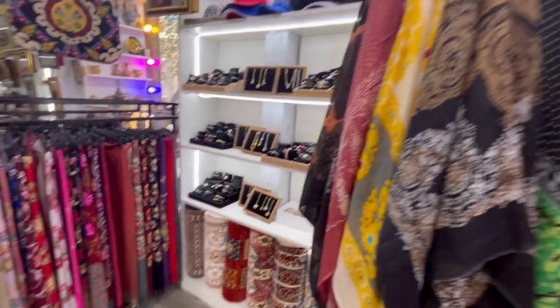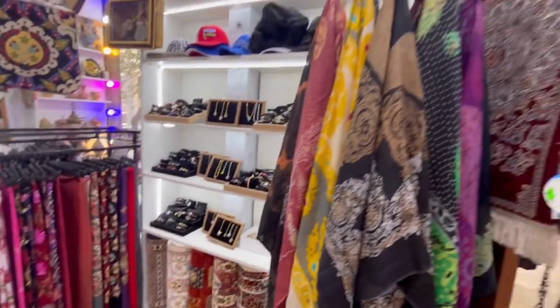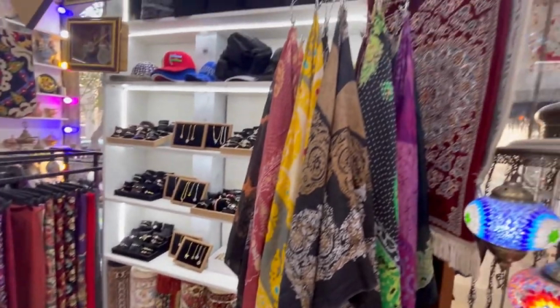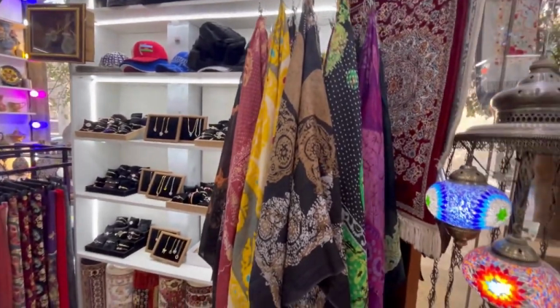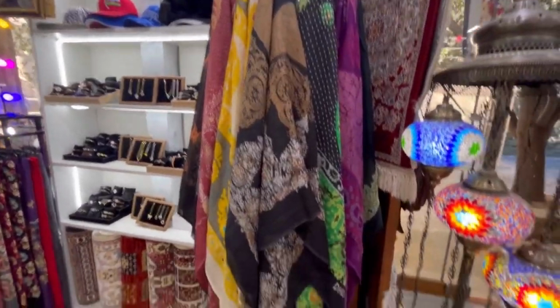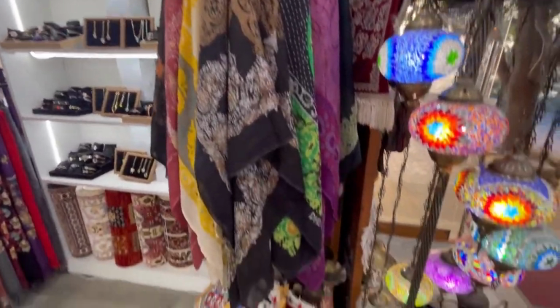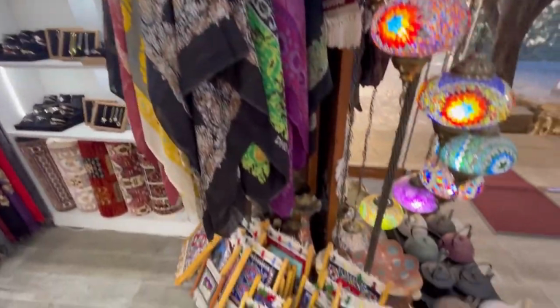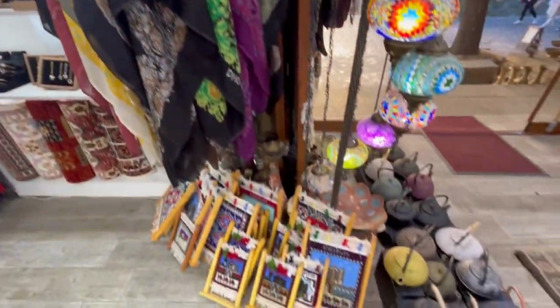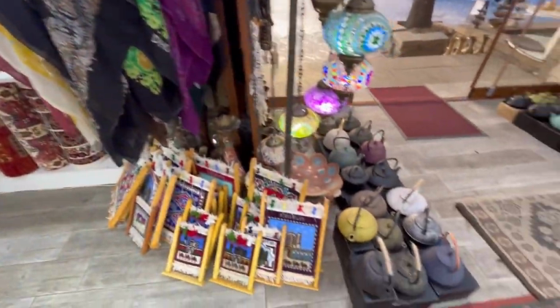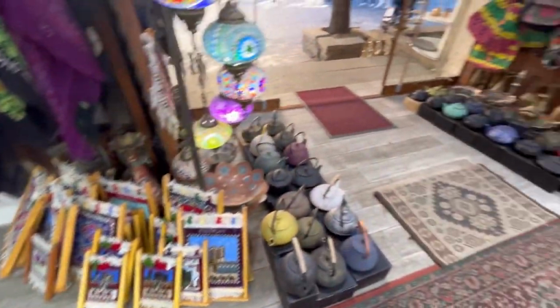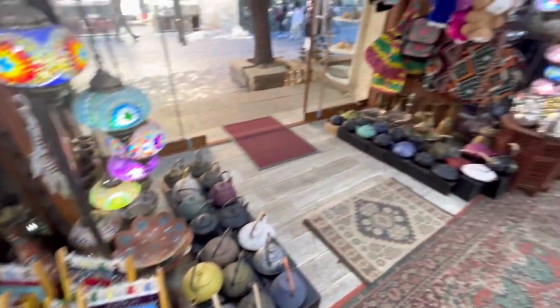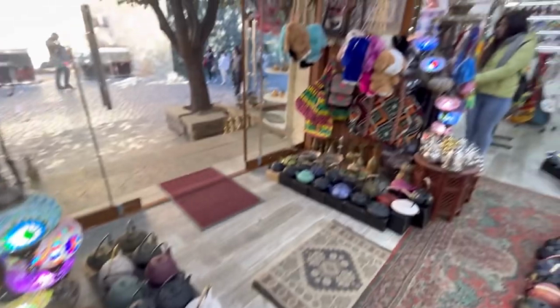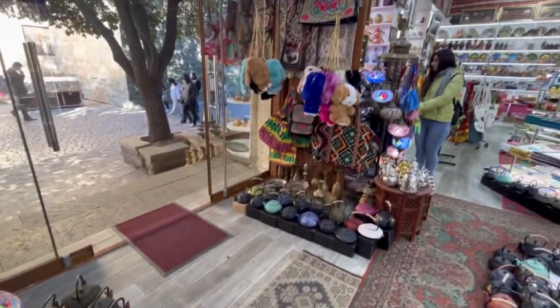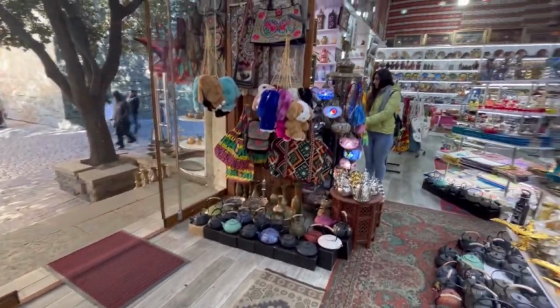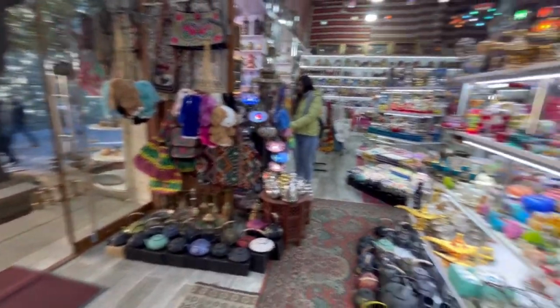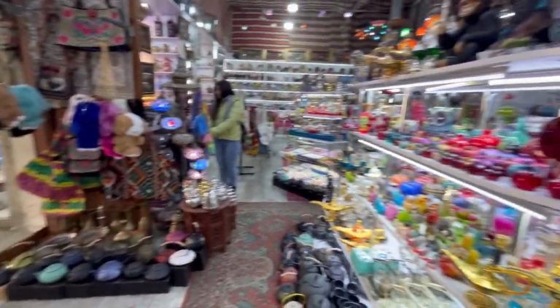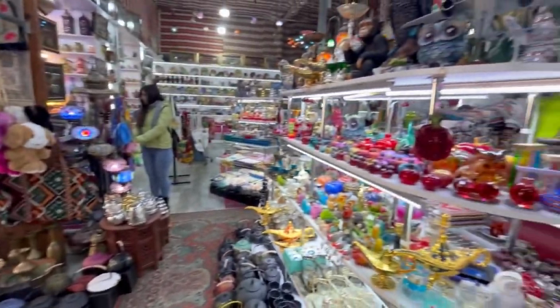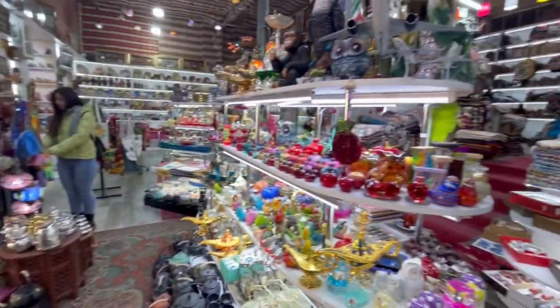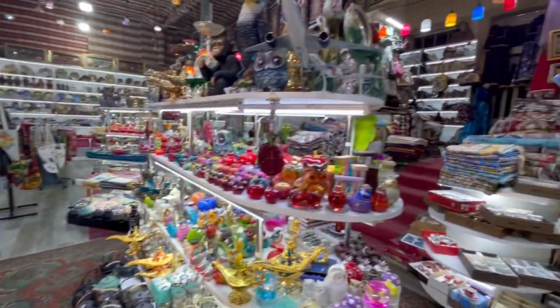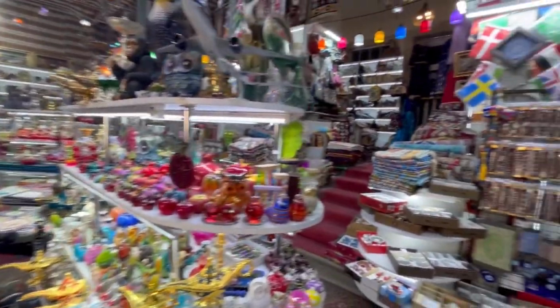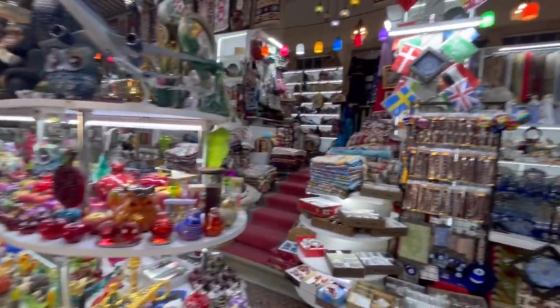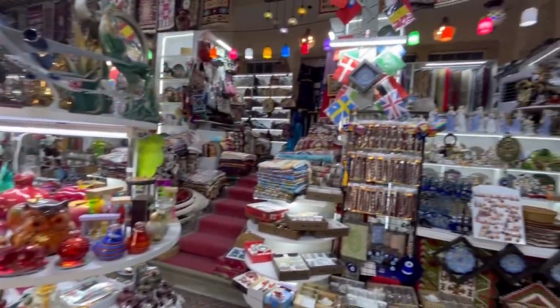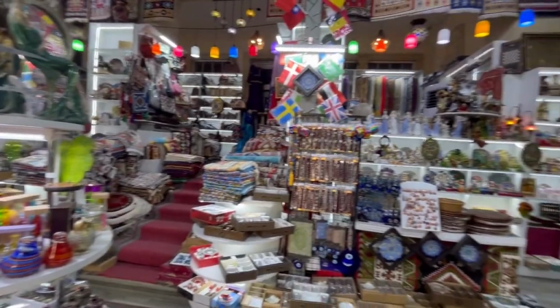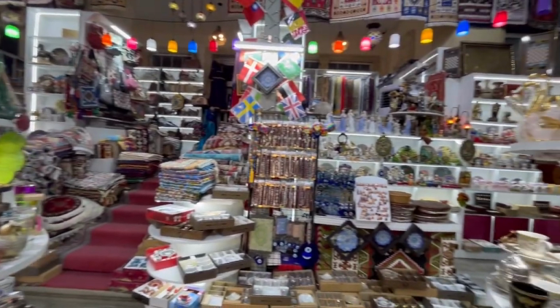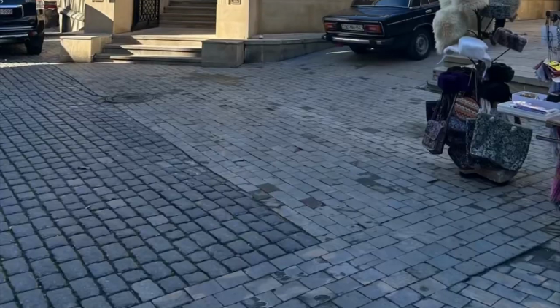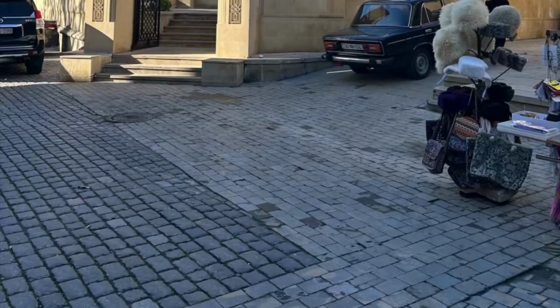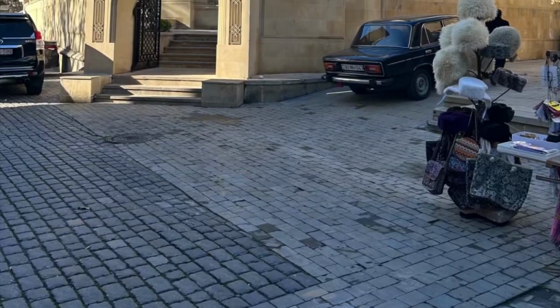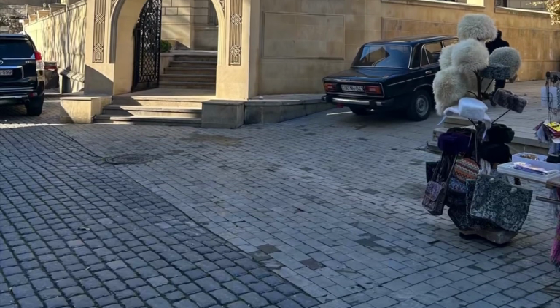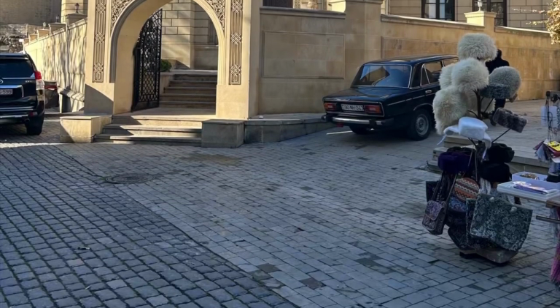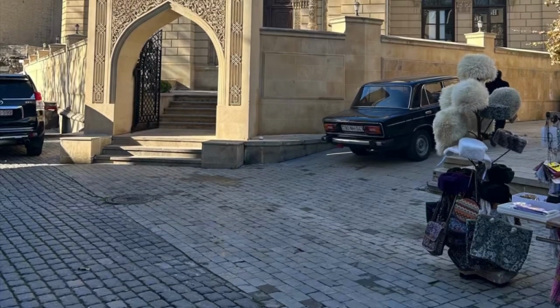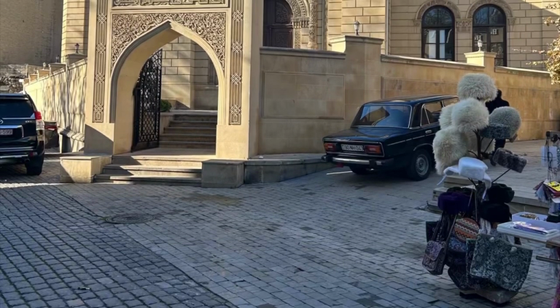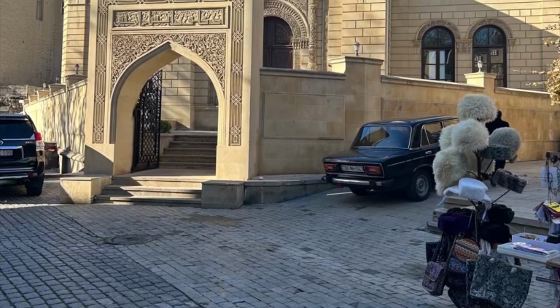Next, we visited a souvenir shop but didn't buy anything from there because shopping was not on our mind right now. But if you wish, you can surely buy a souvenir from this shop. Our next stop was Jama Masjid. We did not go inside, so I can't say much about this place.